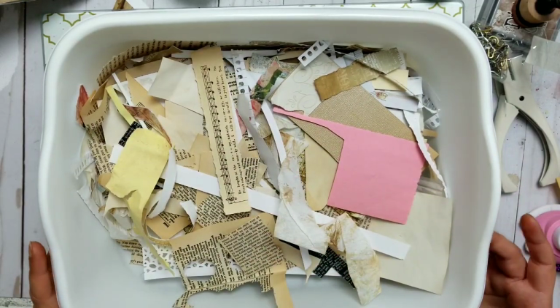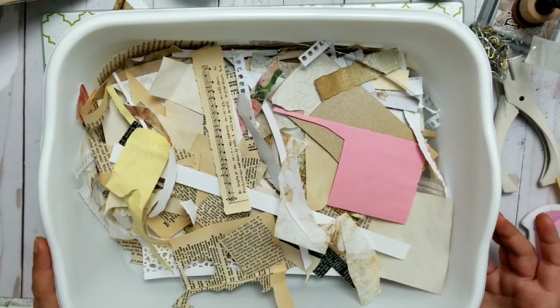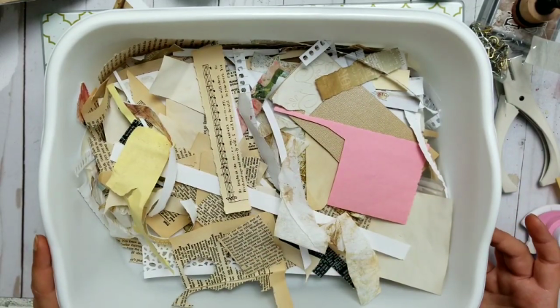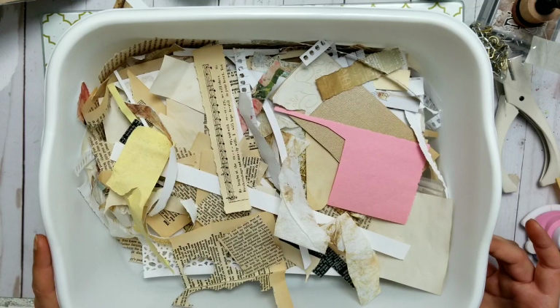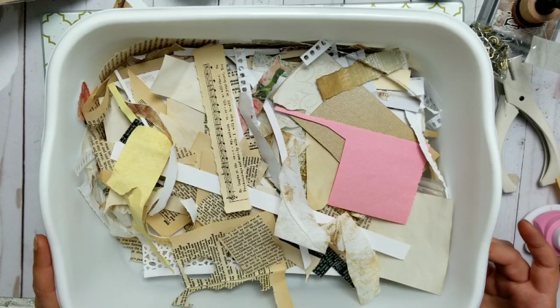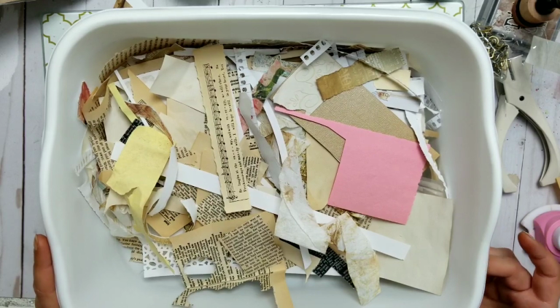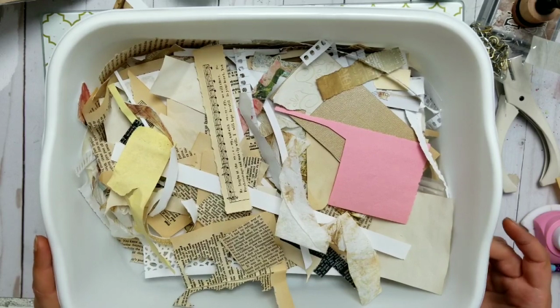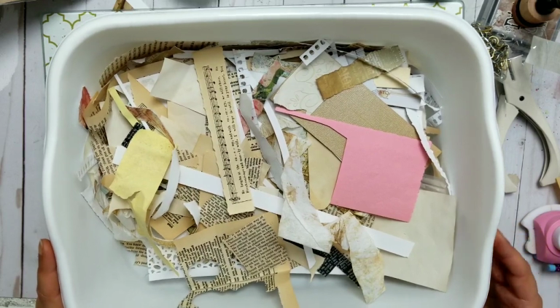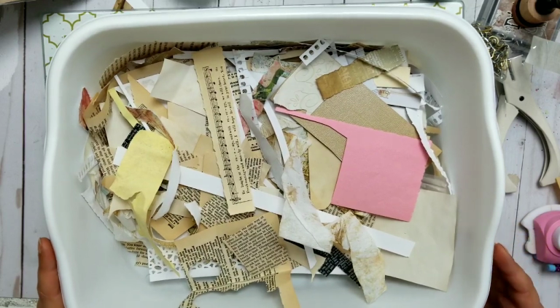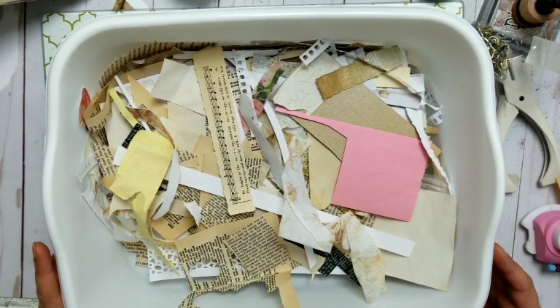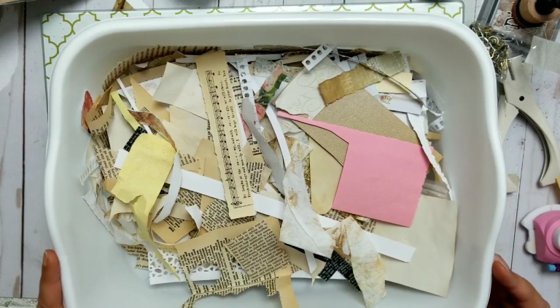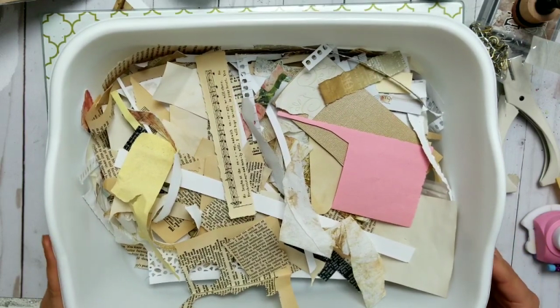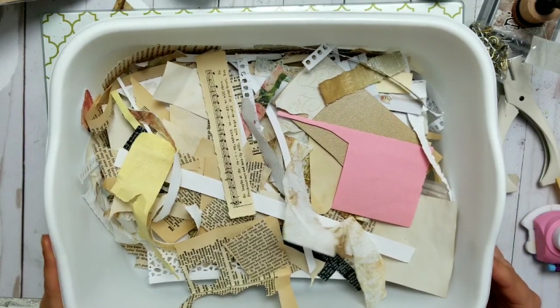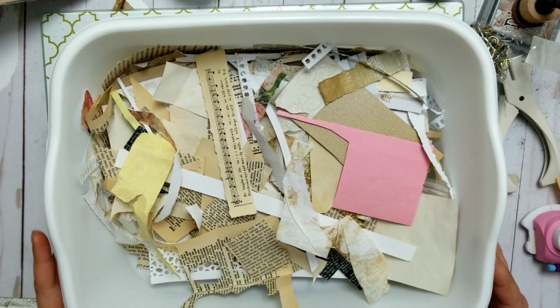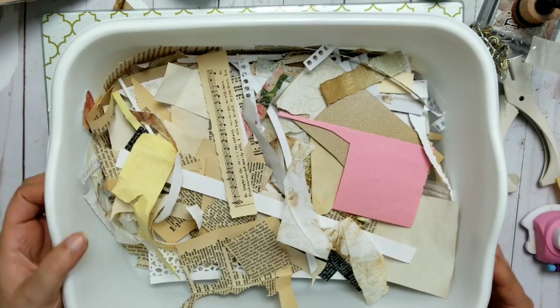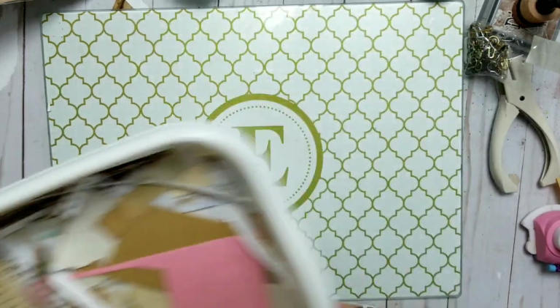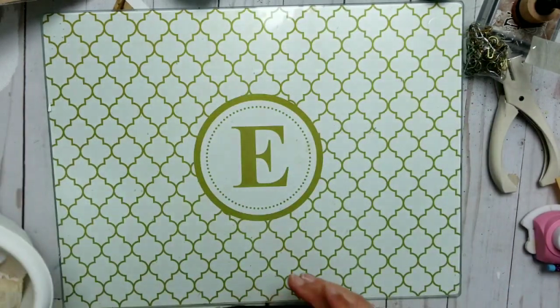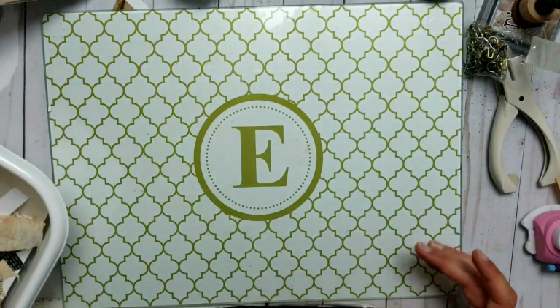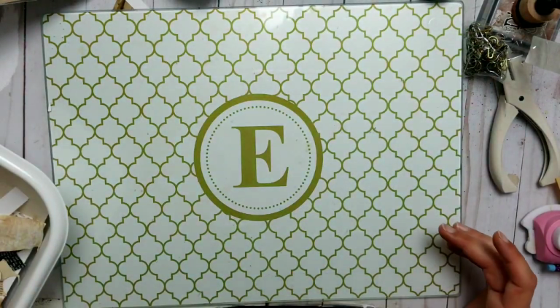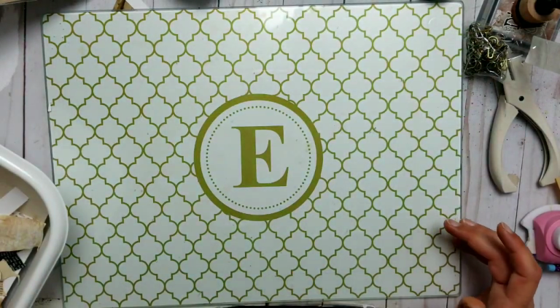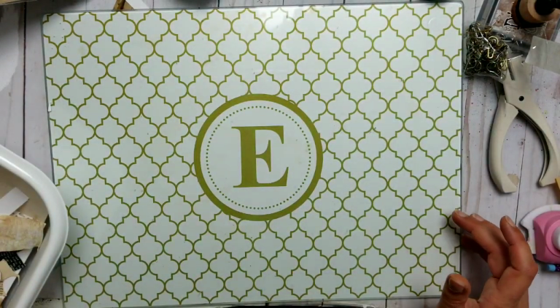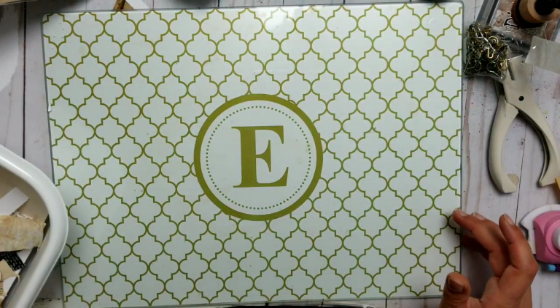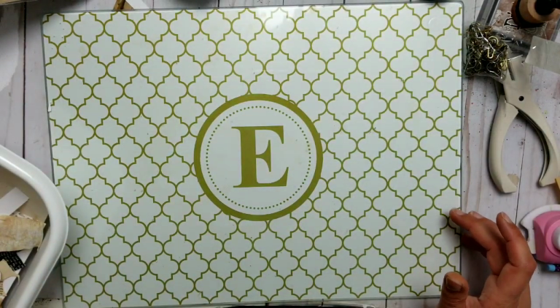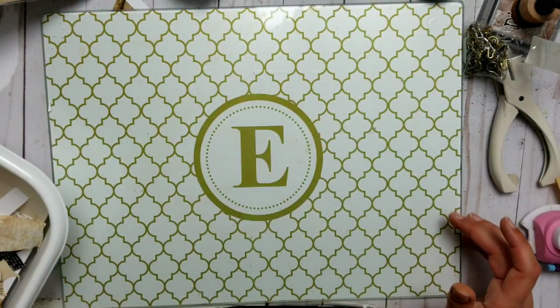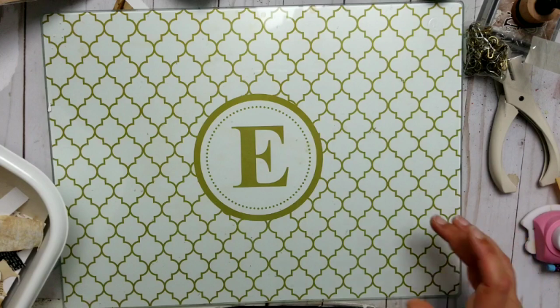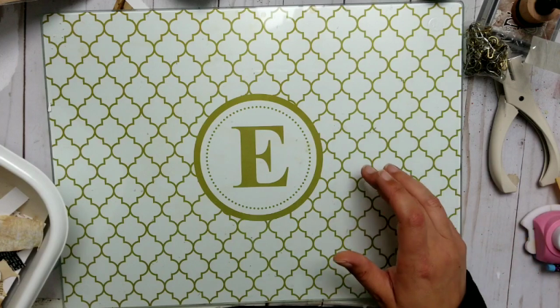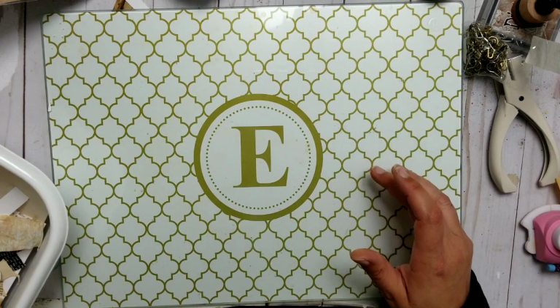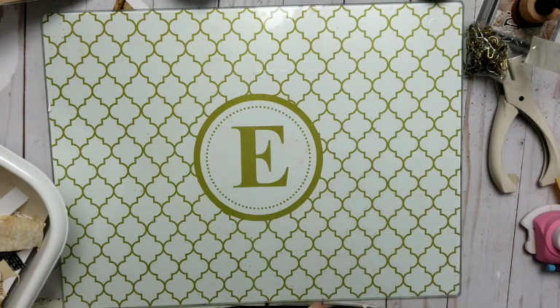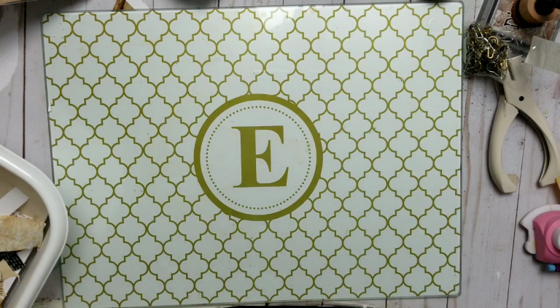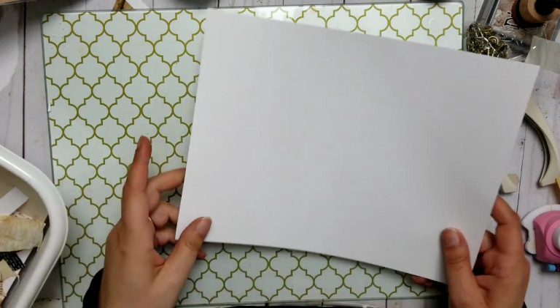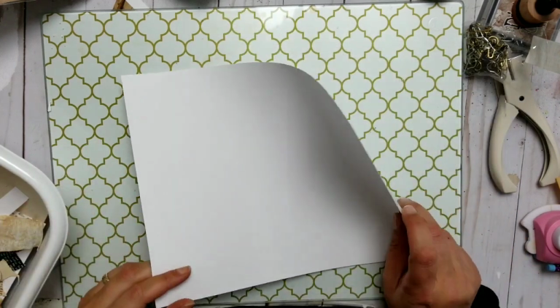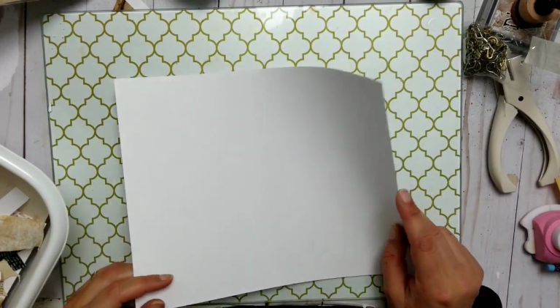So this is my — I don't know — motivation, dare, share, spend time with me, project, something like that. What I'm gonna do, because I'm making this for tags, I will get cardstock.